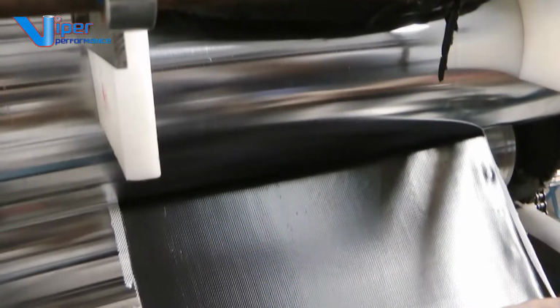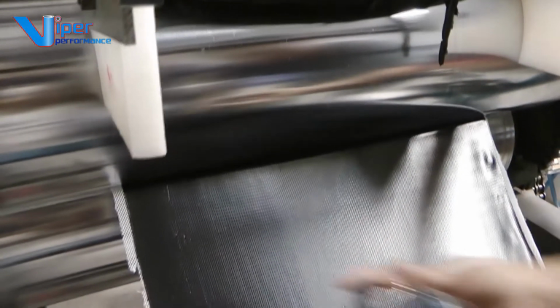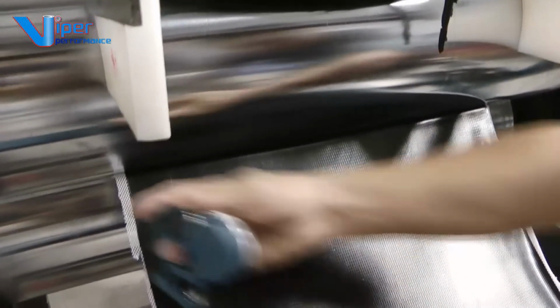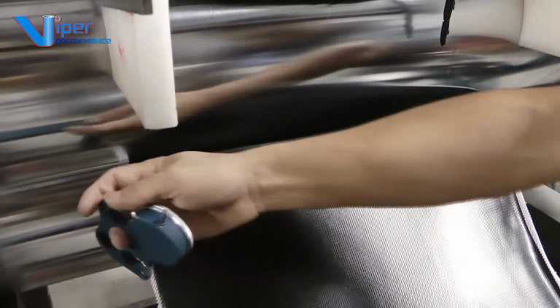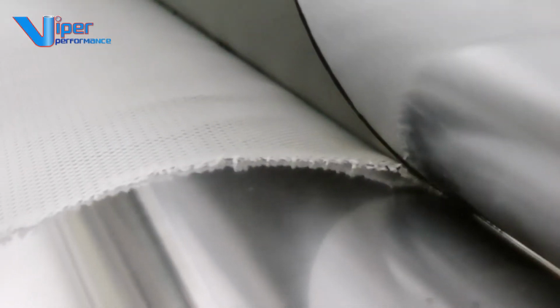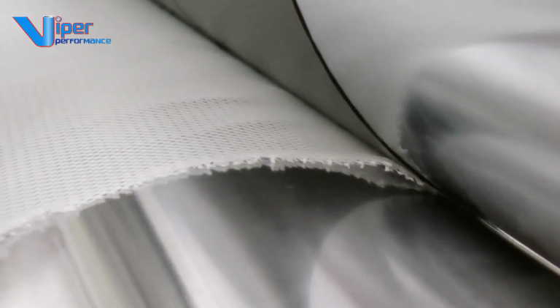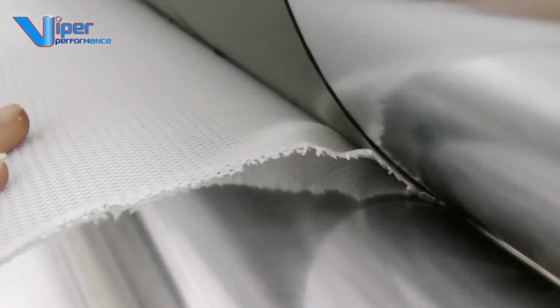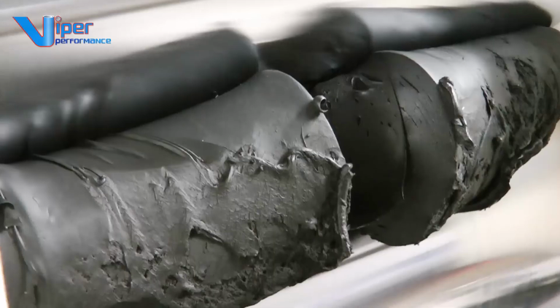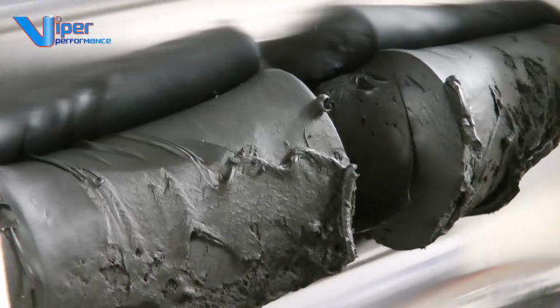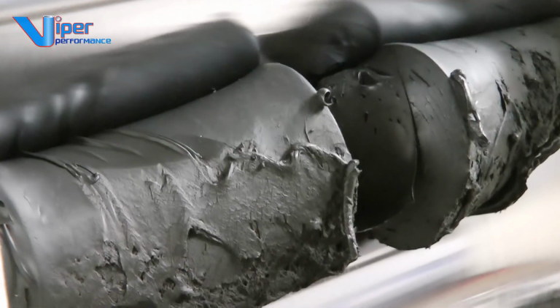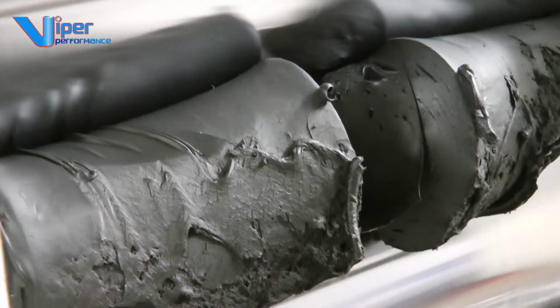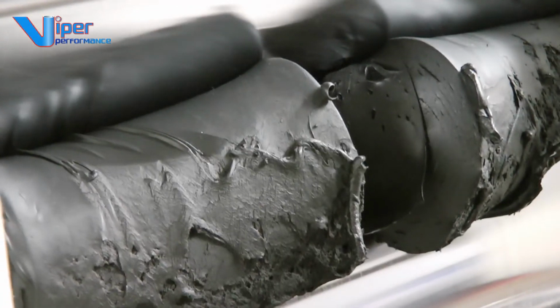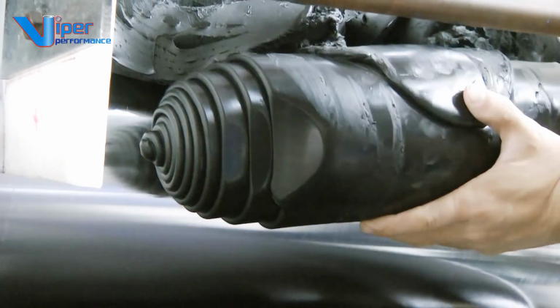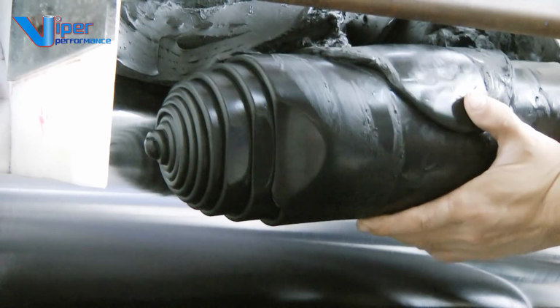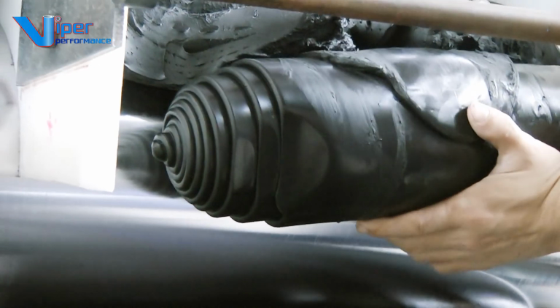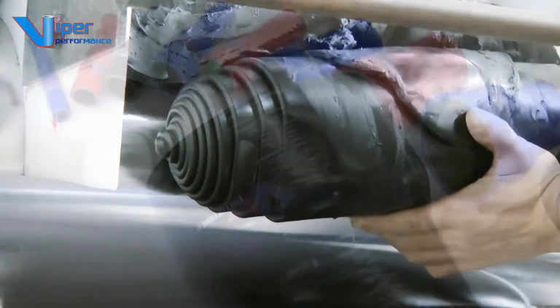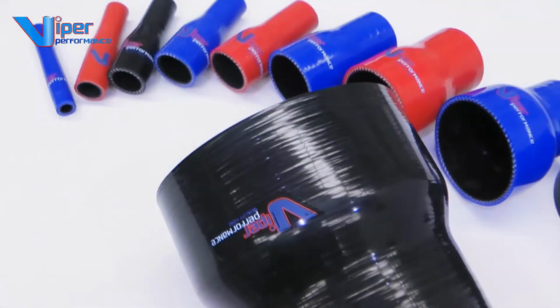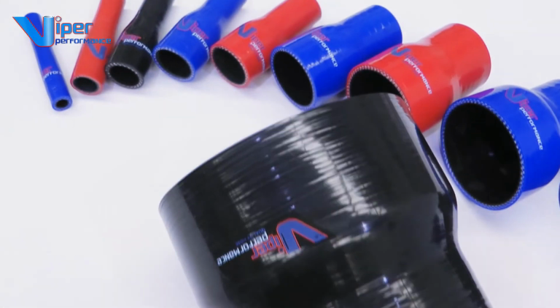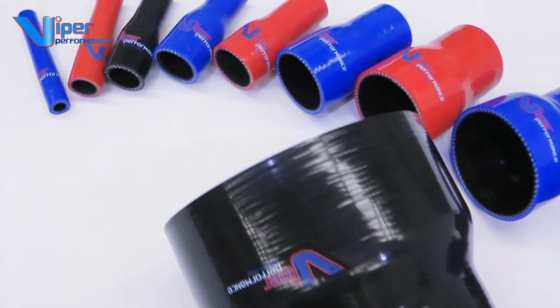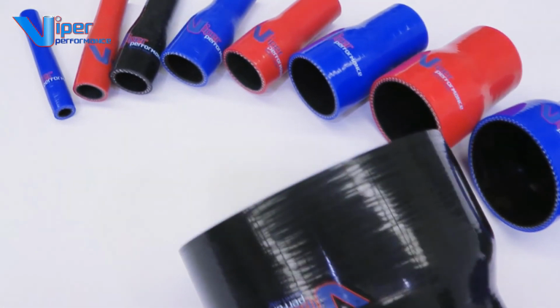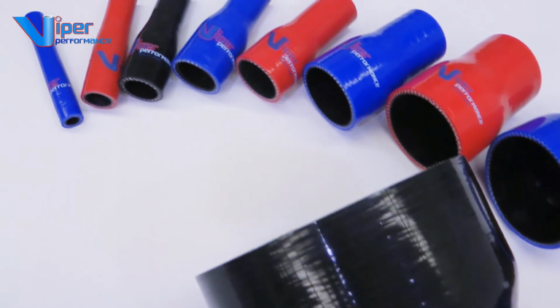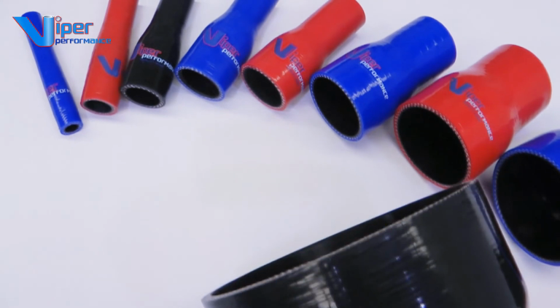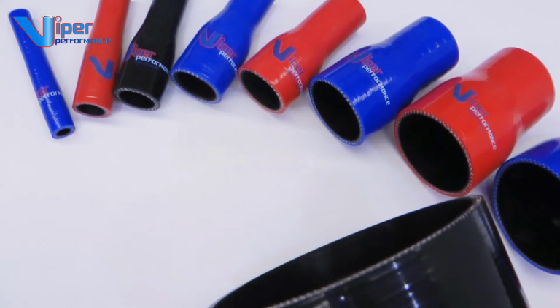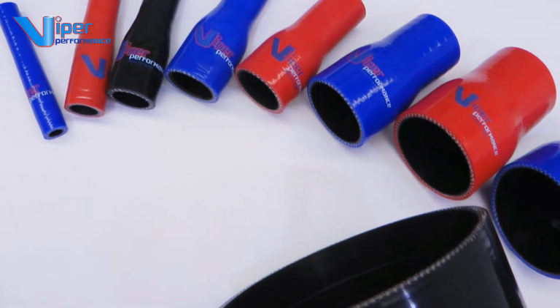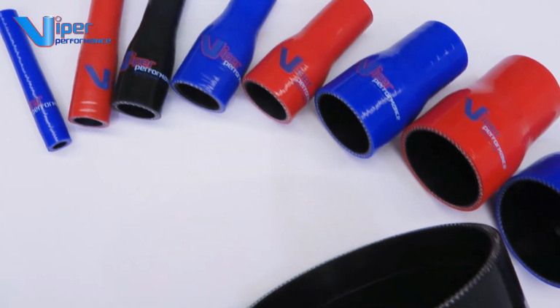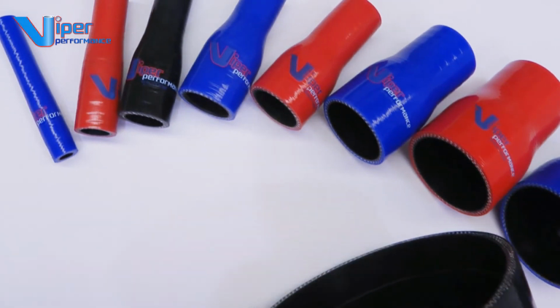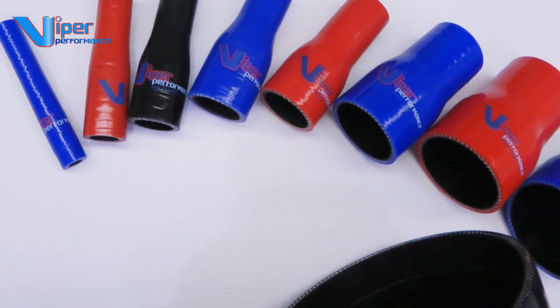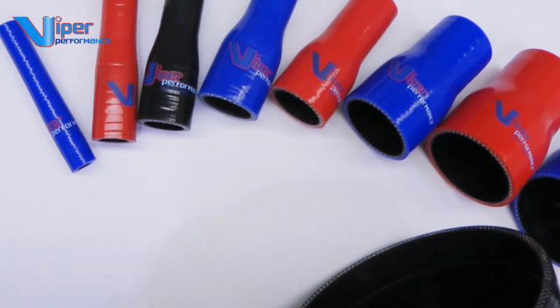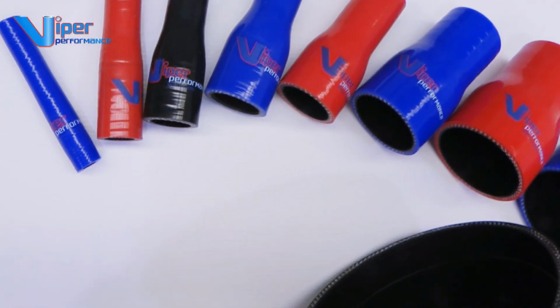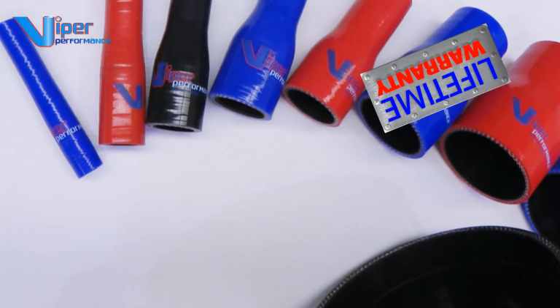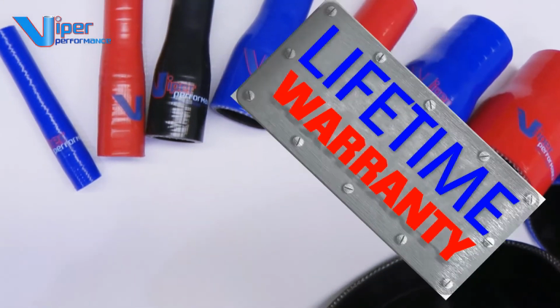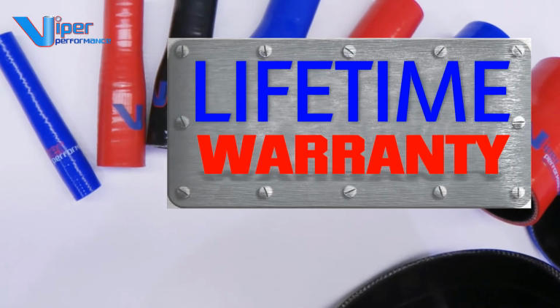All of our hoses are hand built to the highest quality using the best silicone materials available today, and are available from stock for next day delivery in red, blue or black, and come with a lifetime warranty.